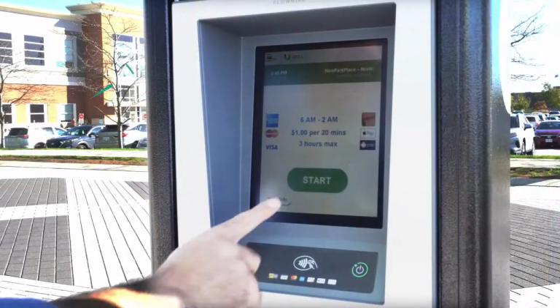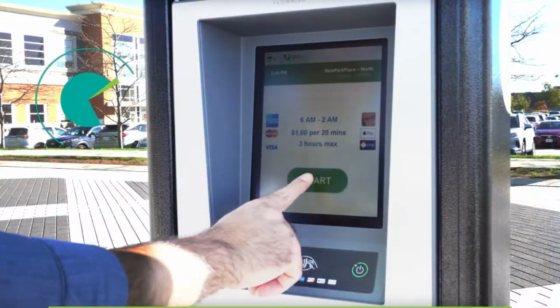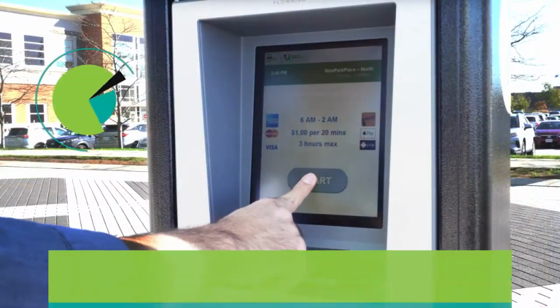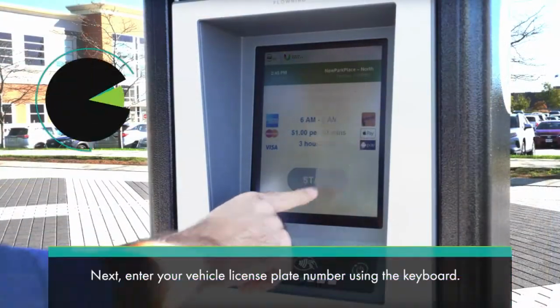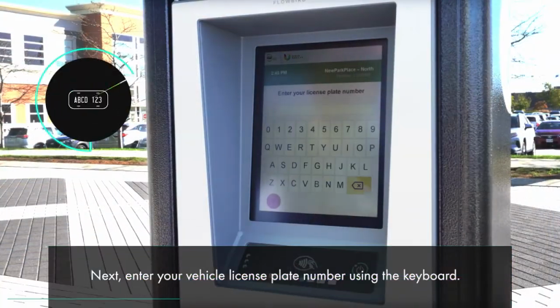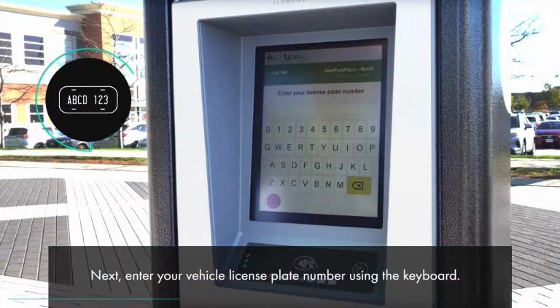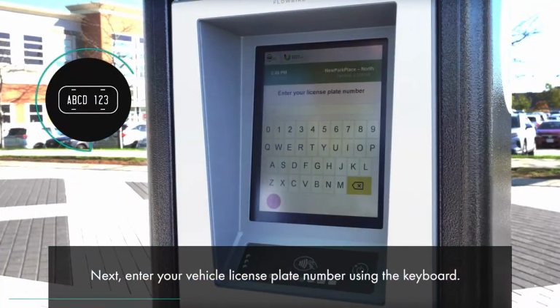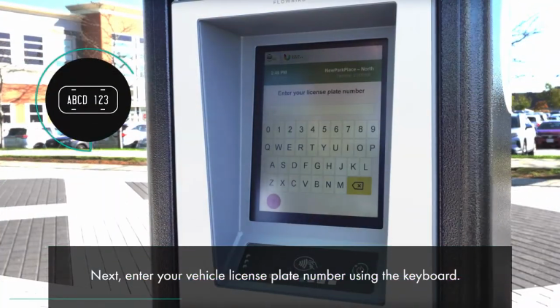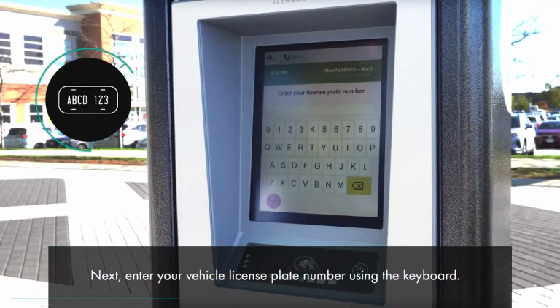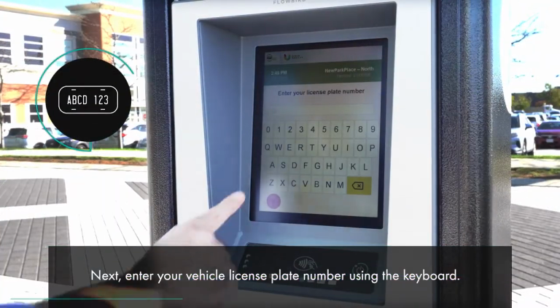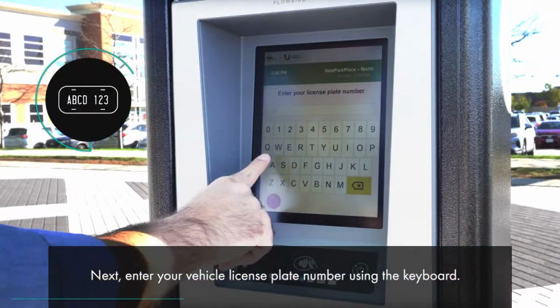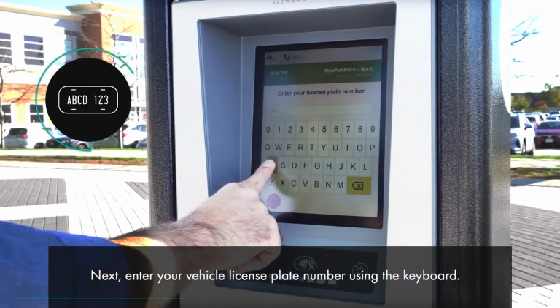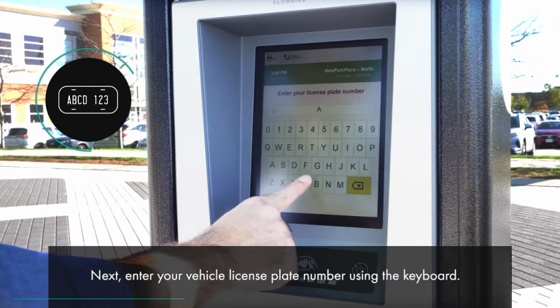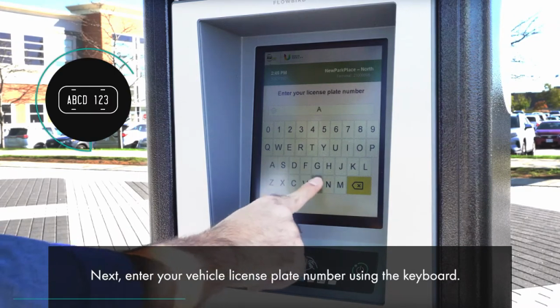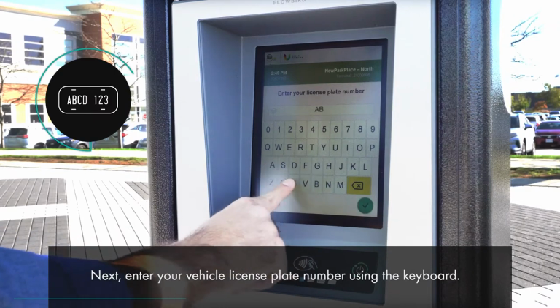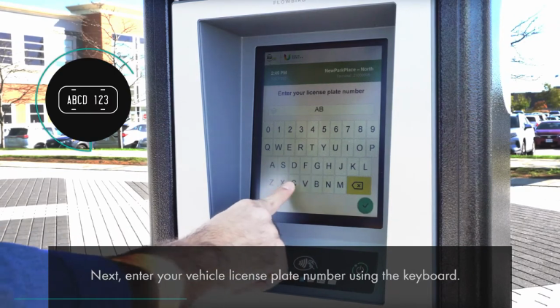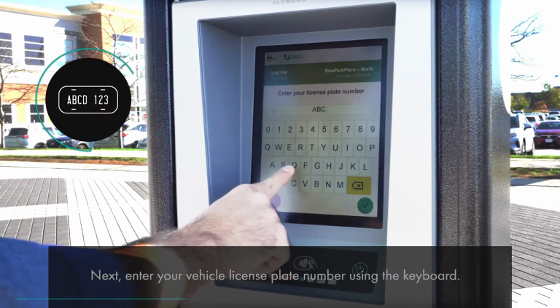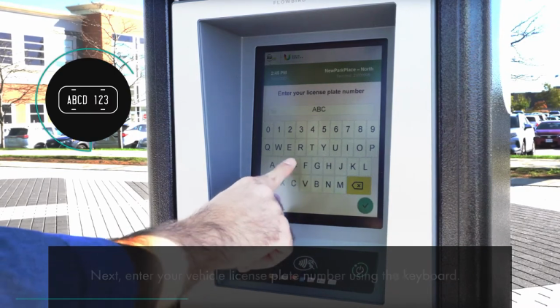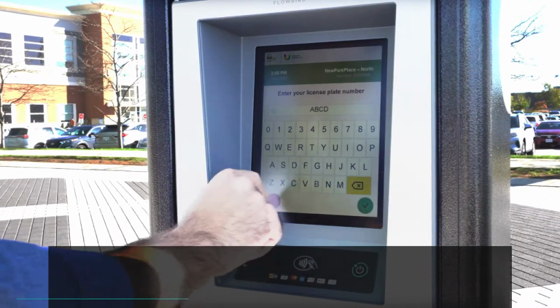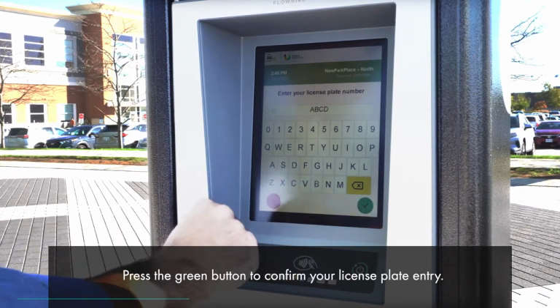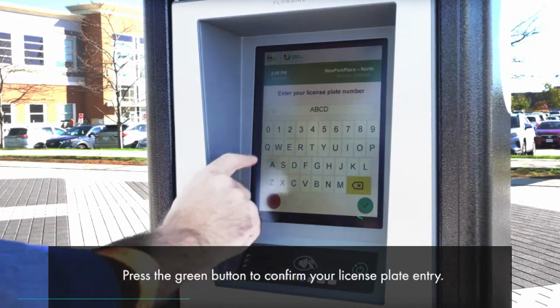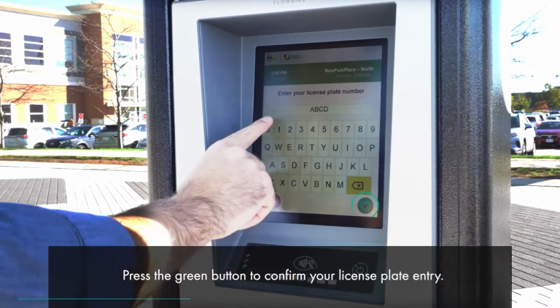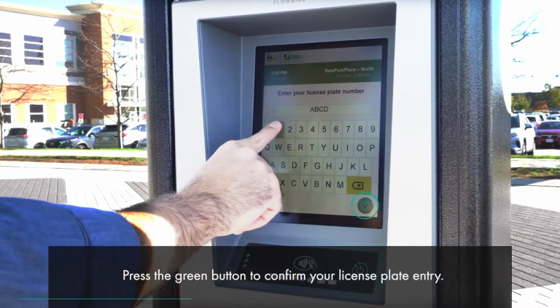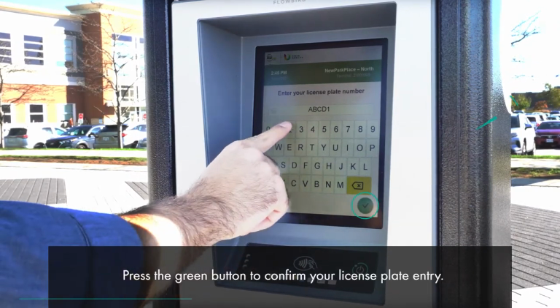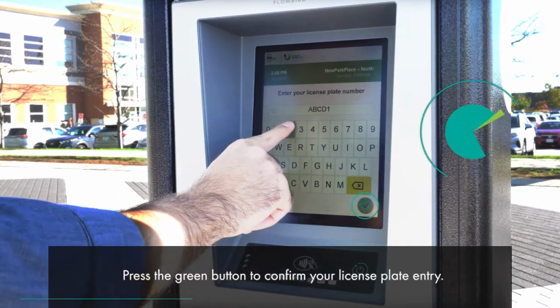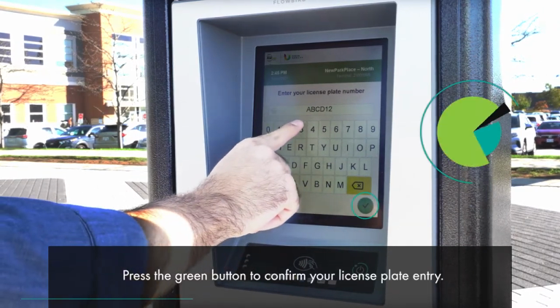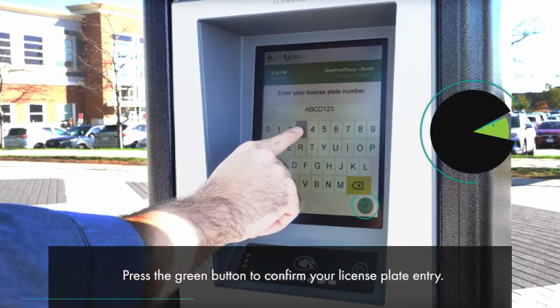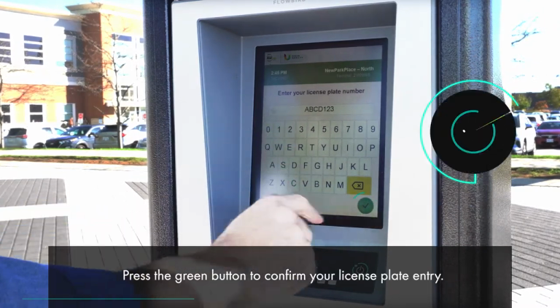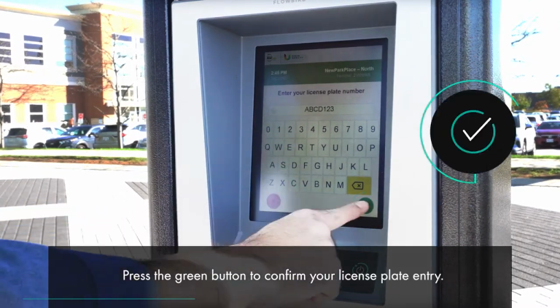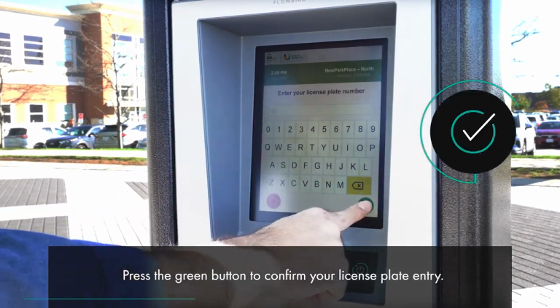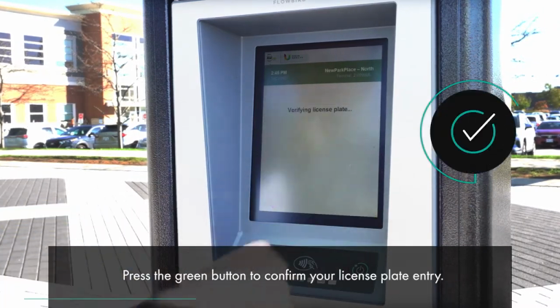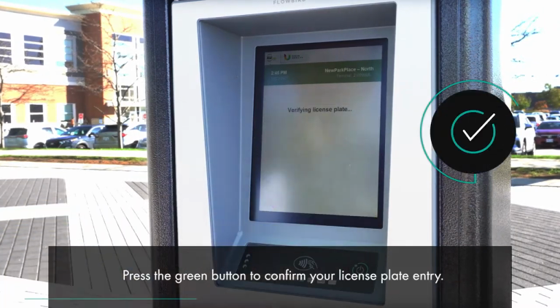Next, enter your vehicle license plate number using the keyboard. Press the green button to confirm your license plate entry.